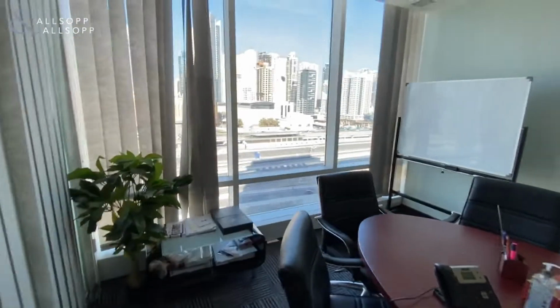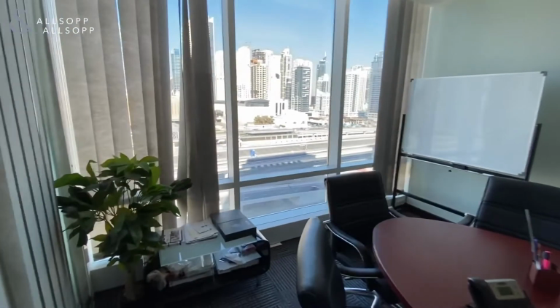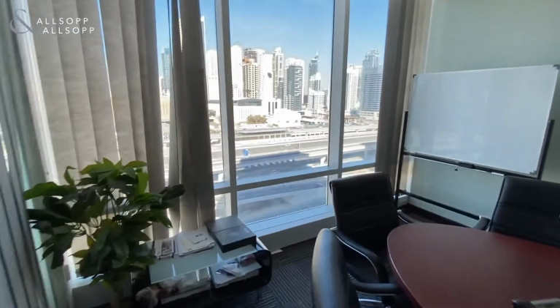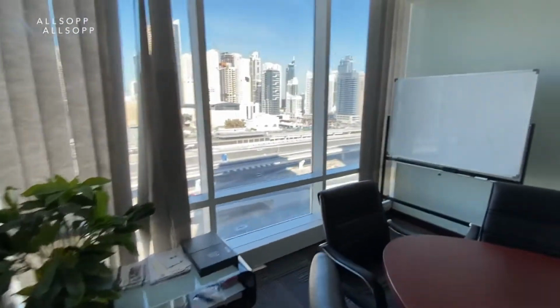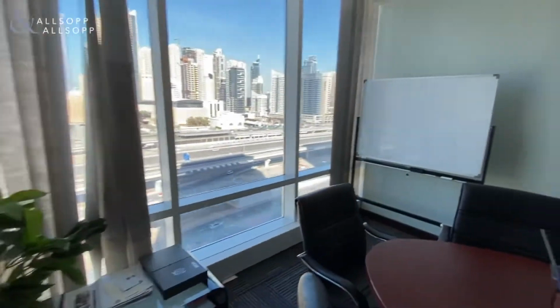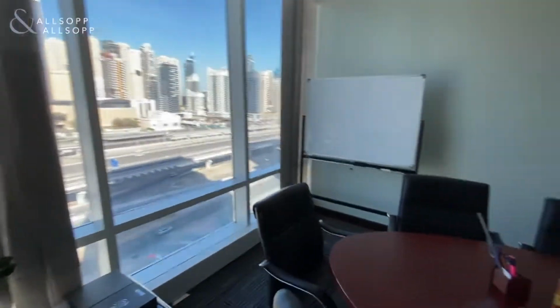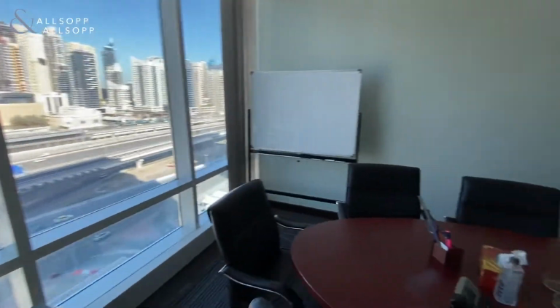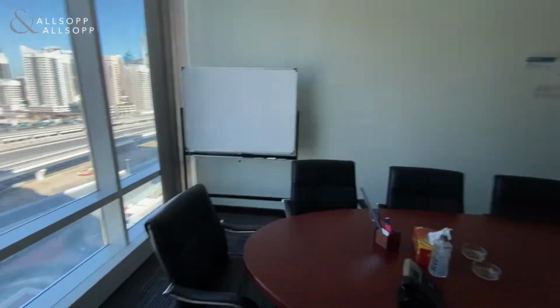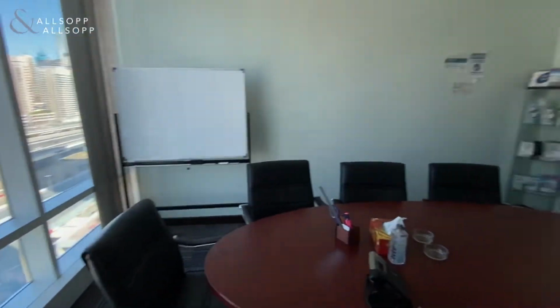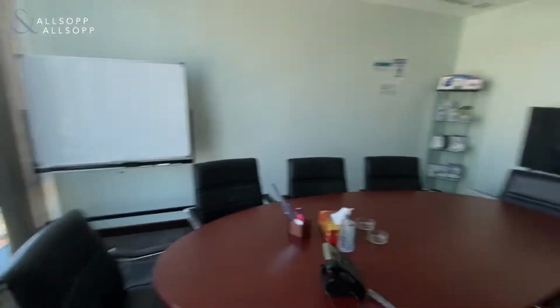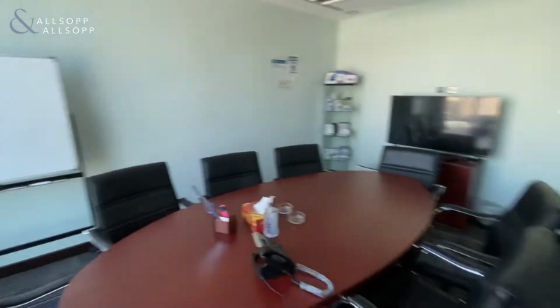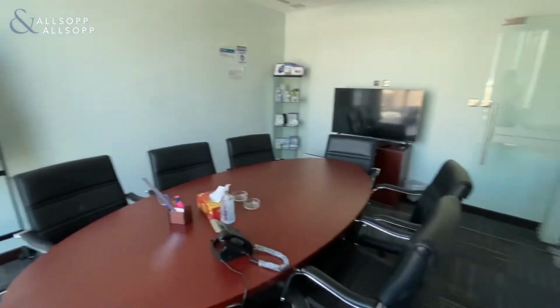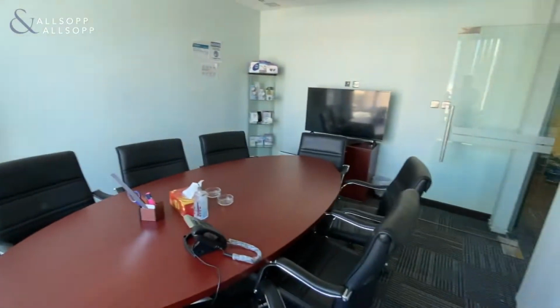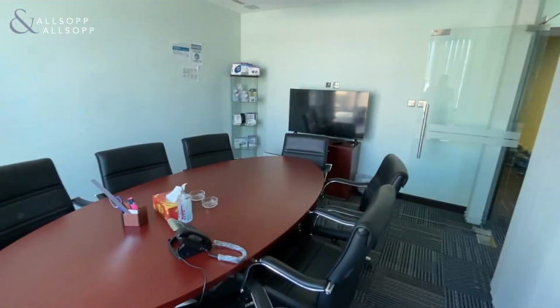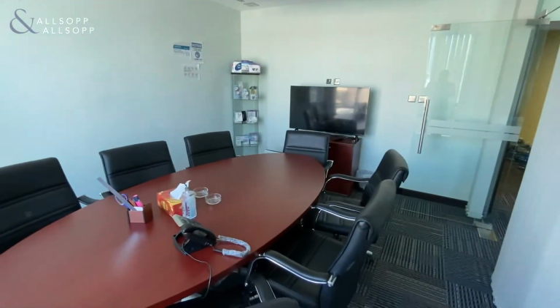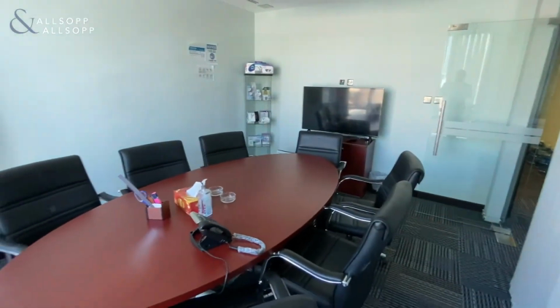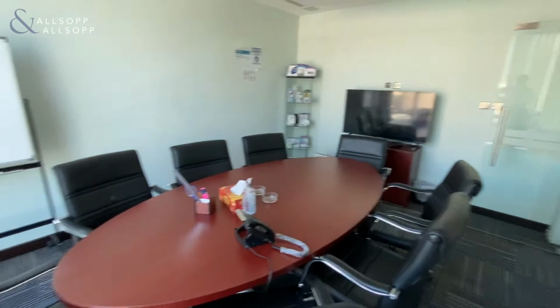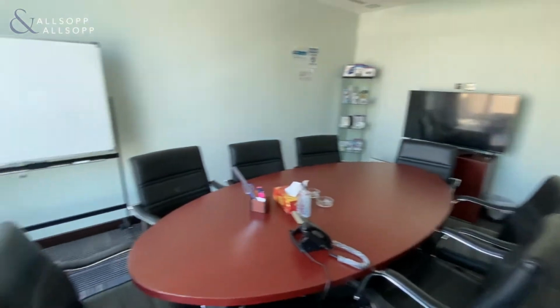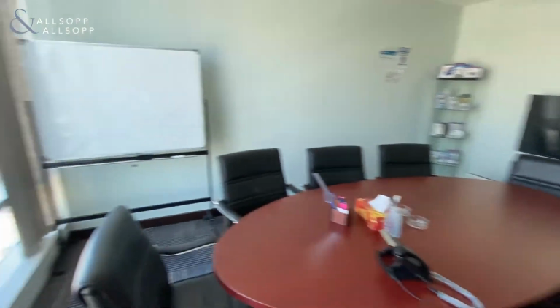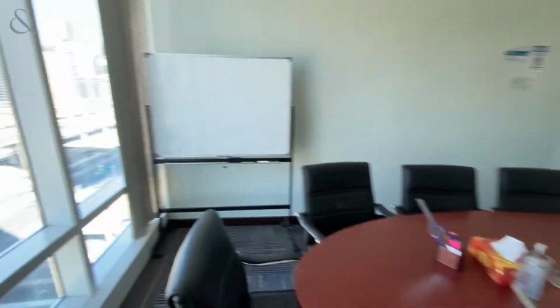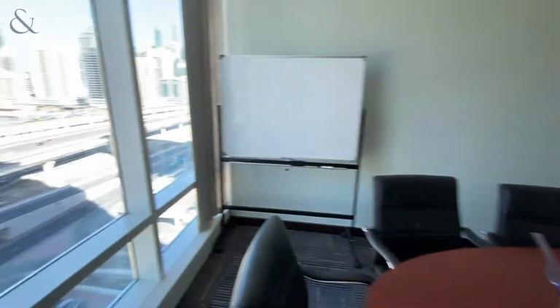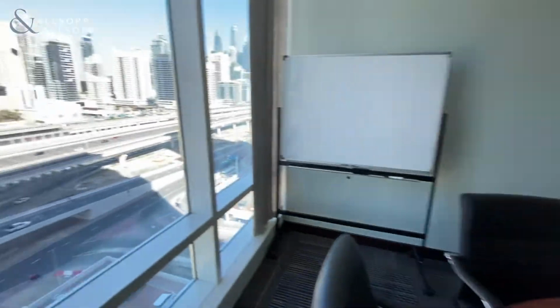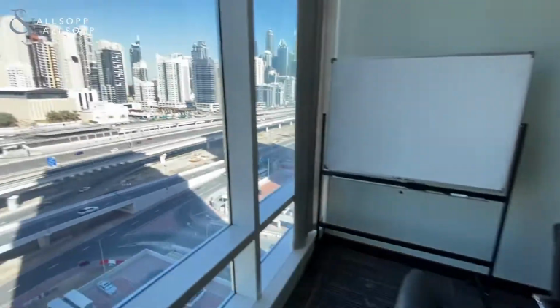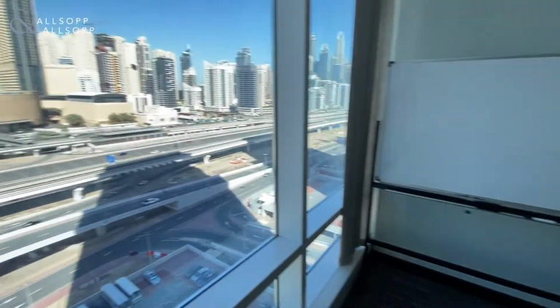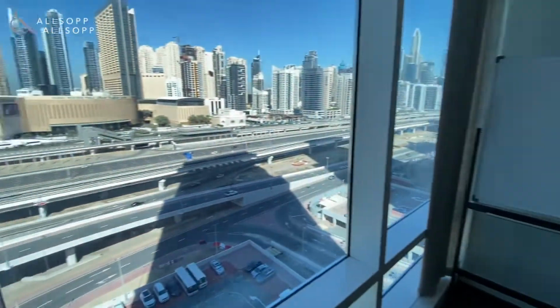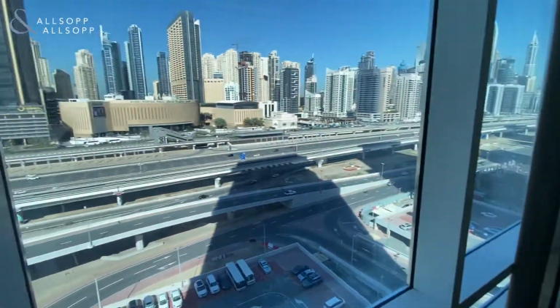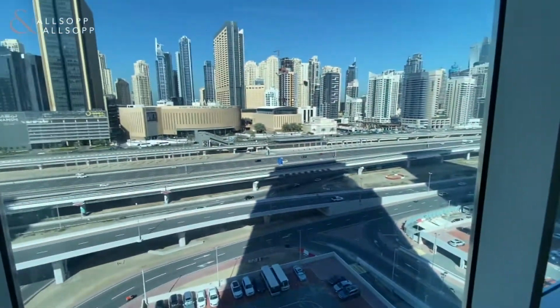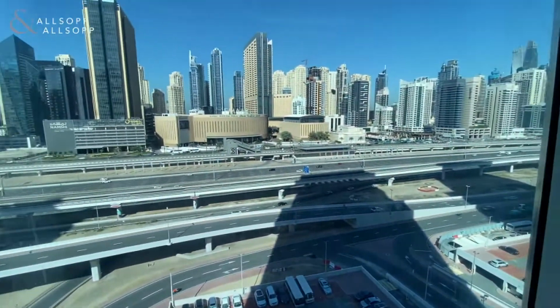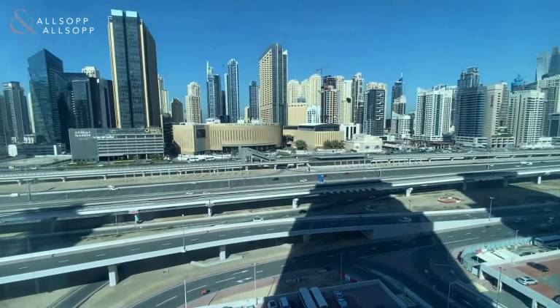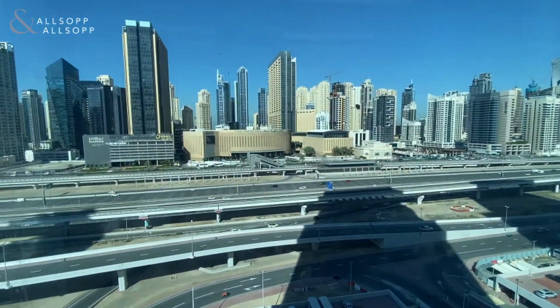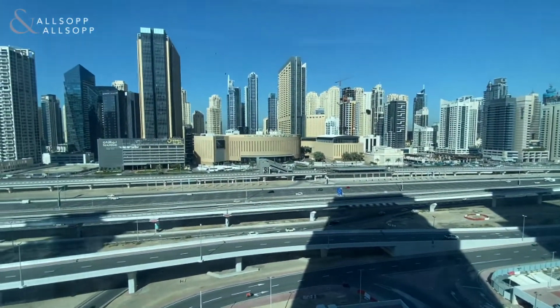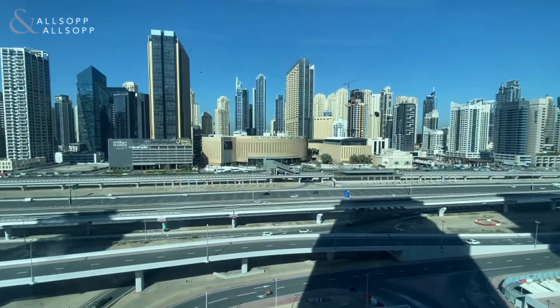As we walk into the first room, which is the boardroom, with some very nice views.